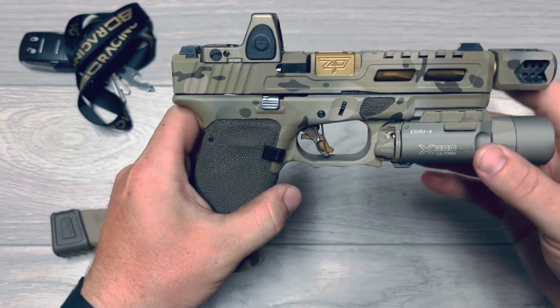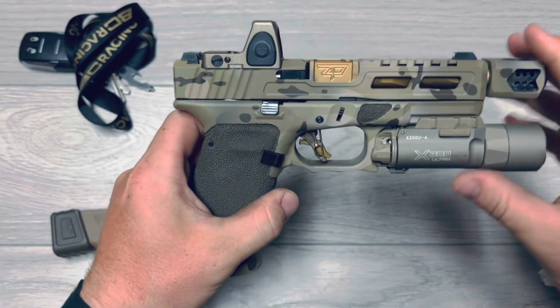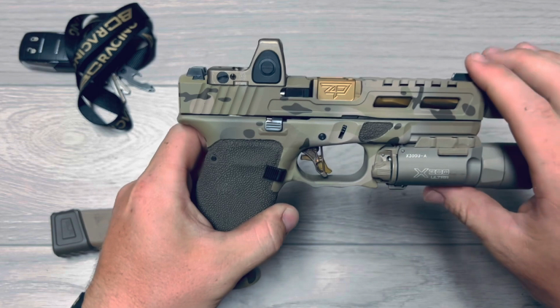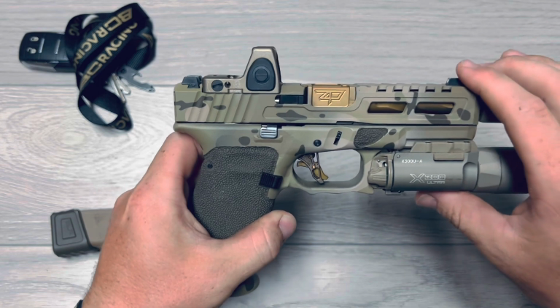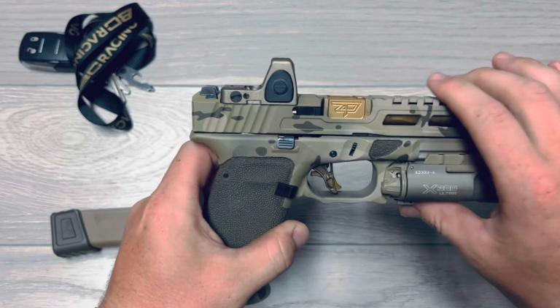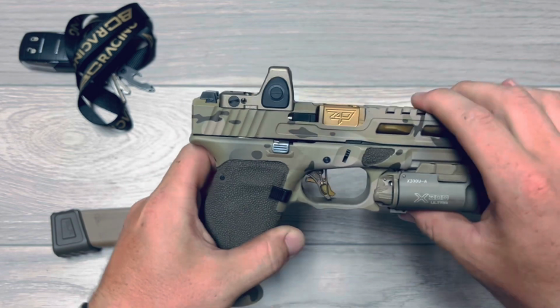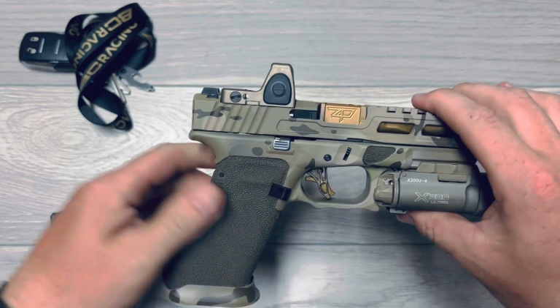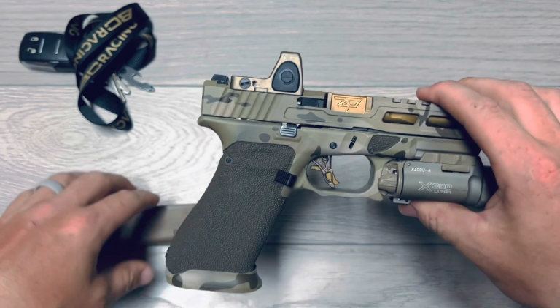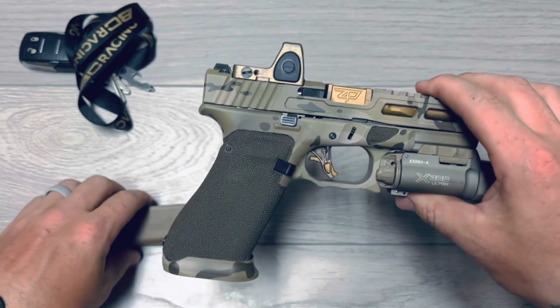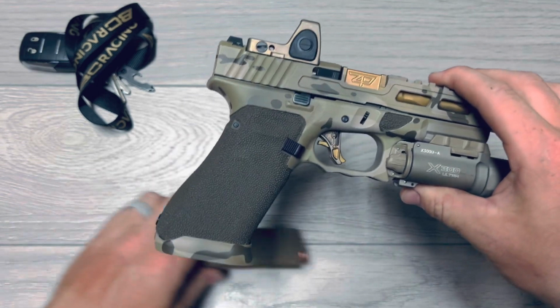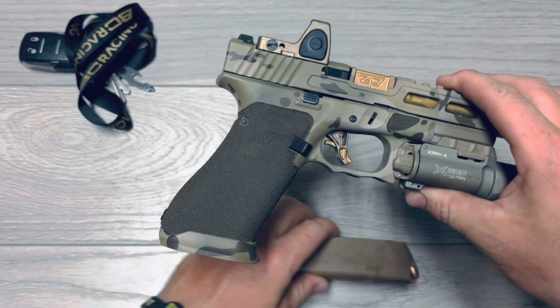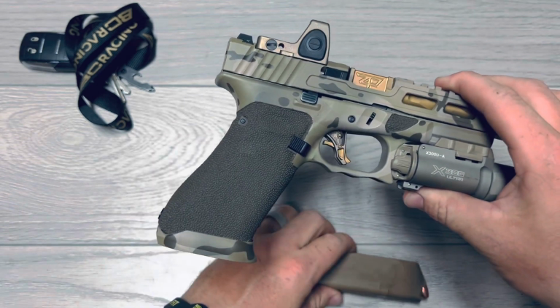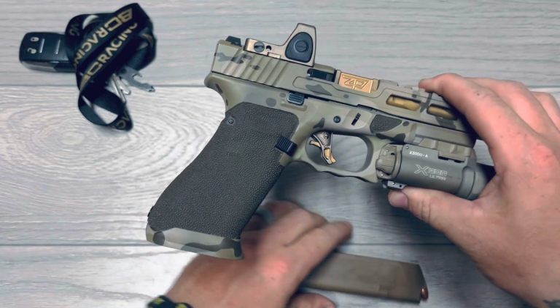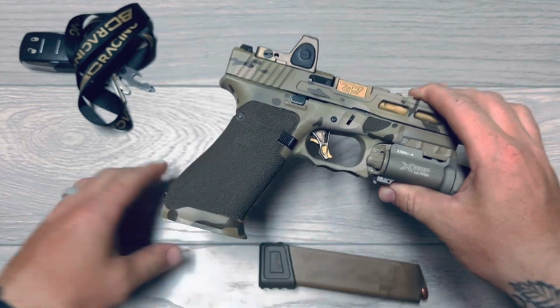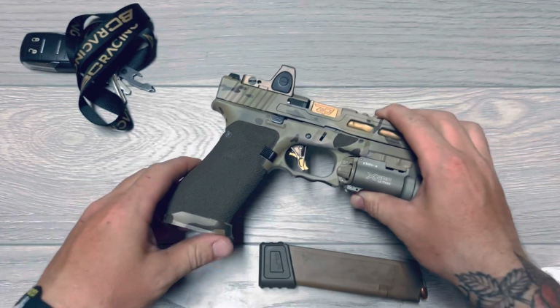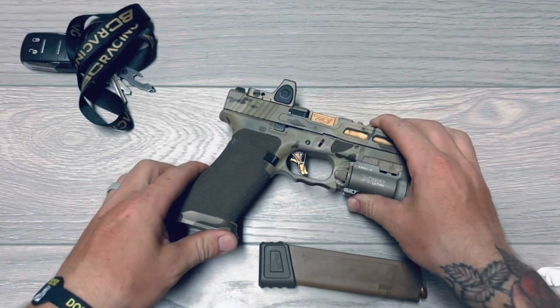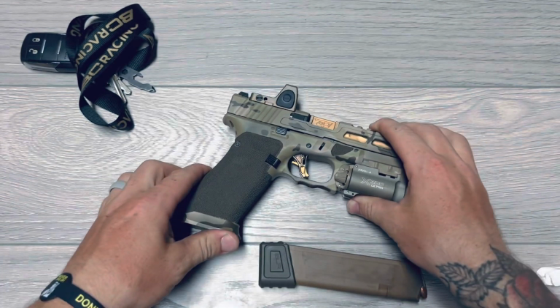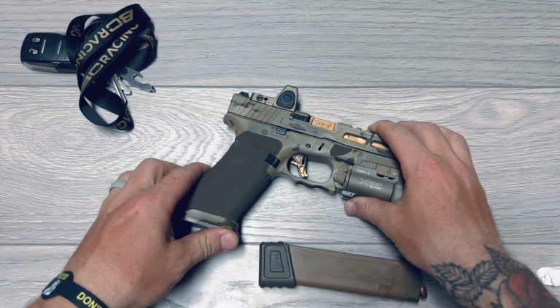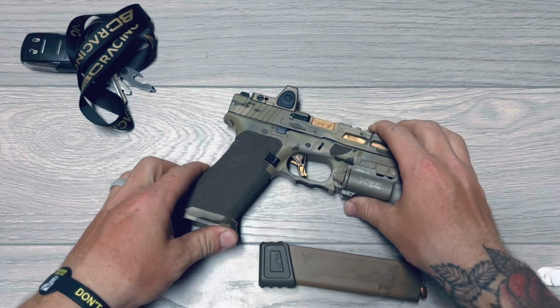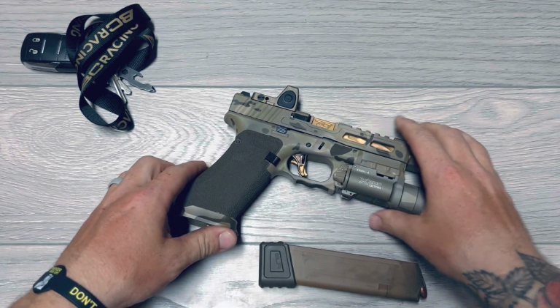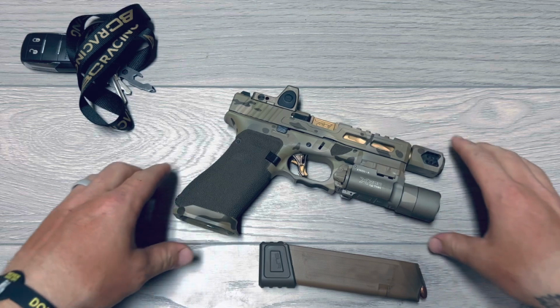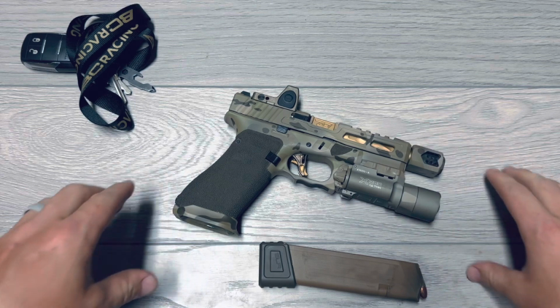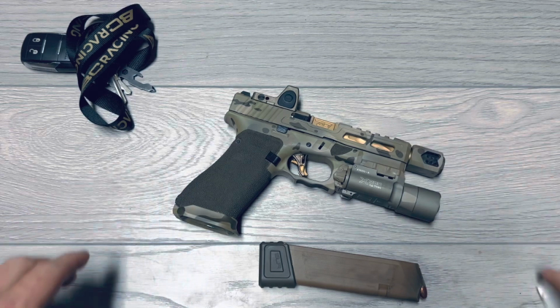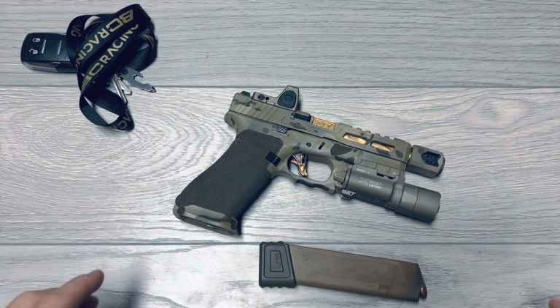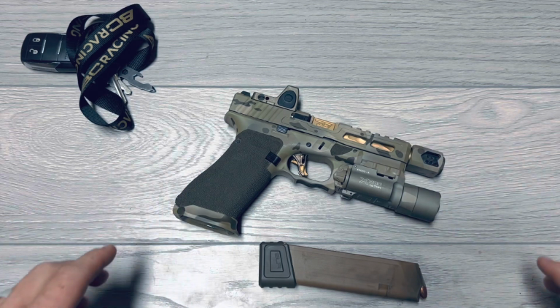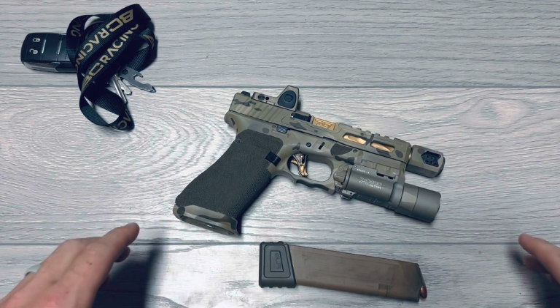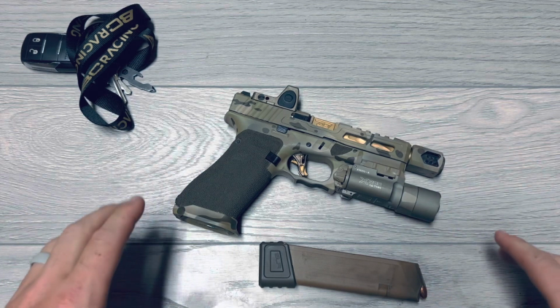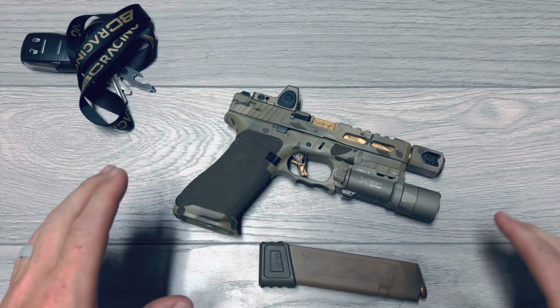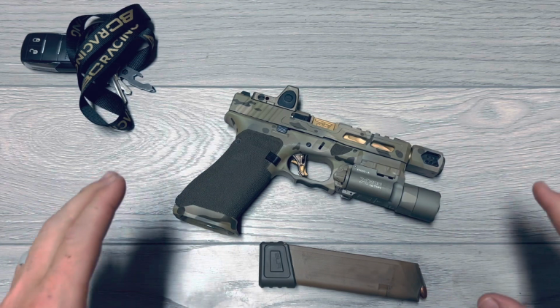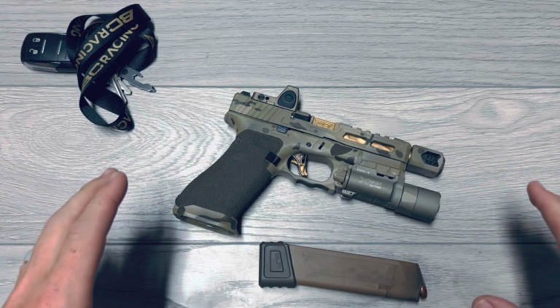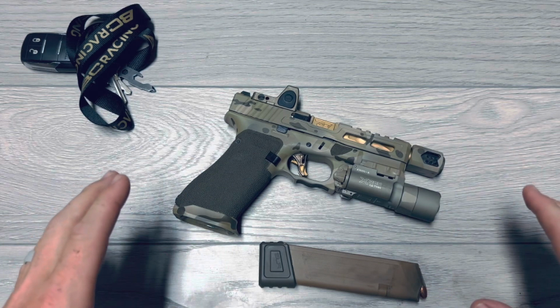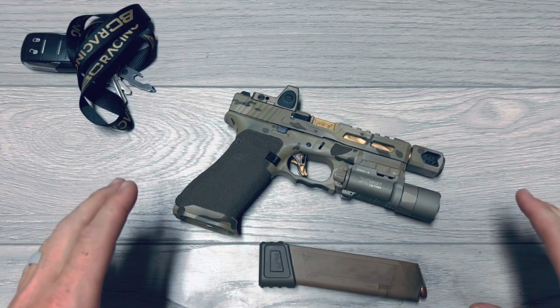Lastly, I have the Cerakote work done by Deadlock Coatings. Mind you, I do have about 5,000 rounds shot through this firearm, and so far everything seems to be holding up.